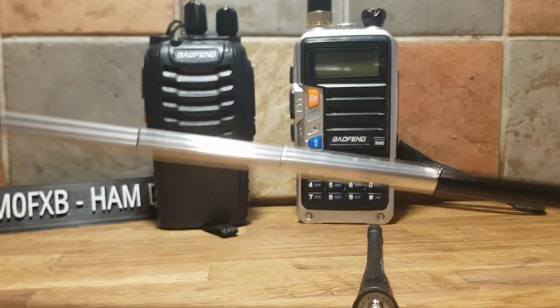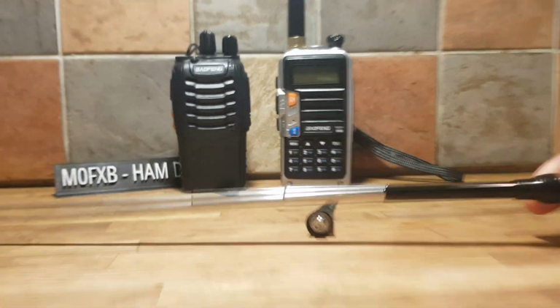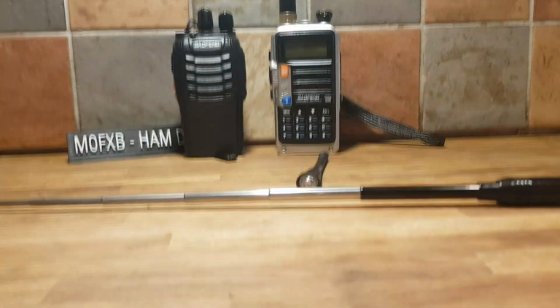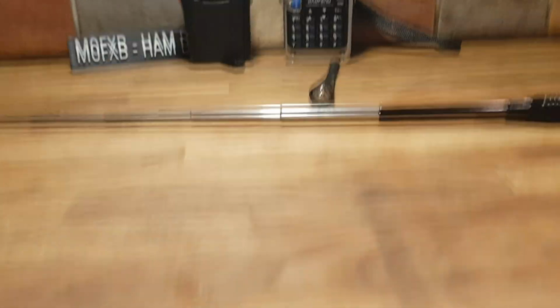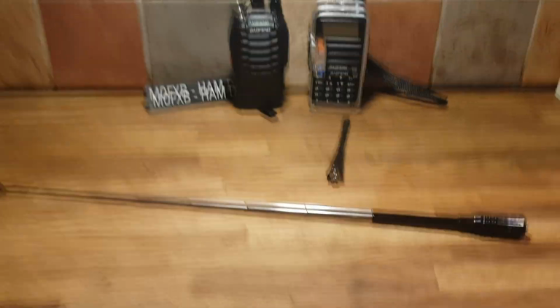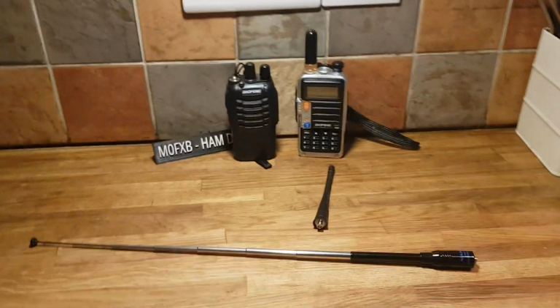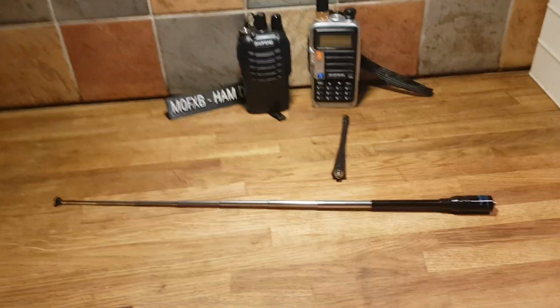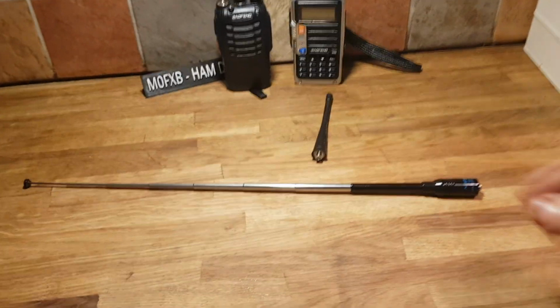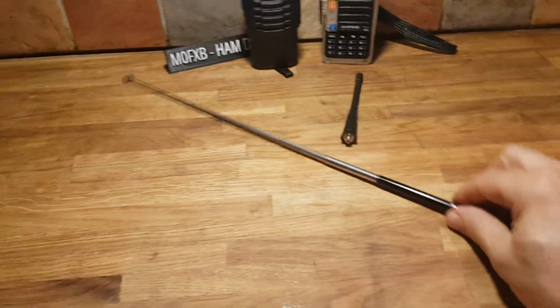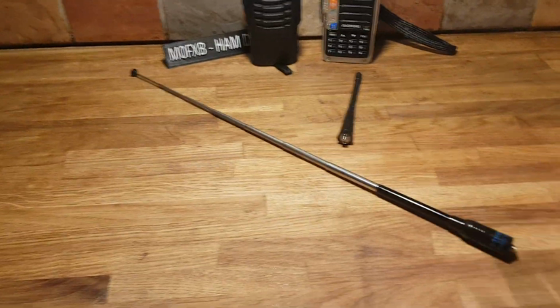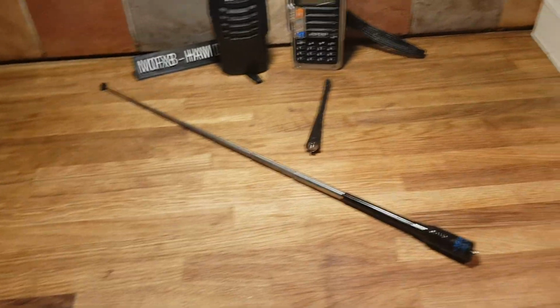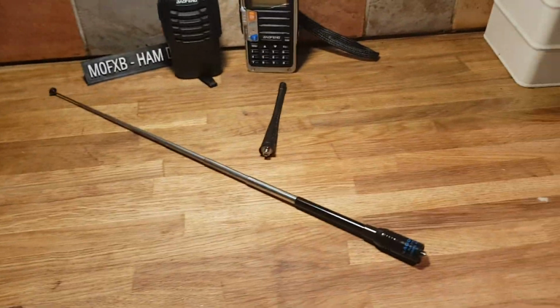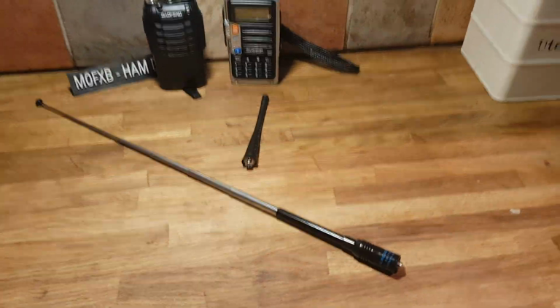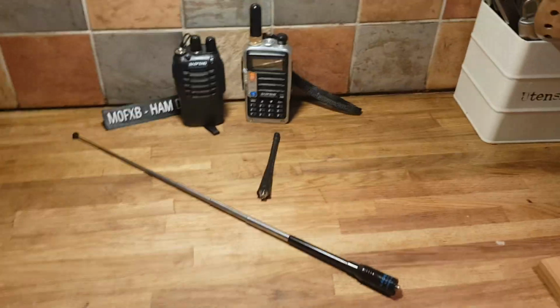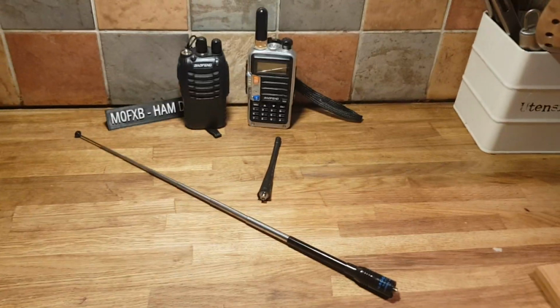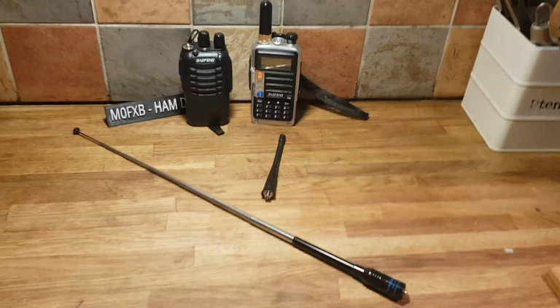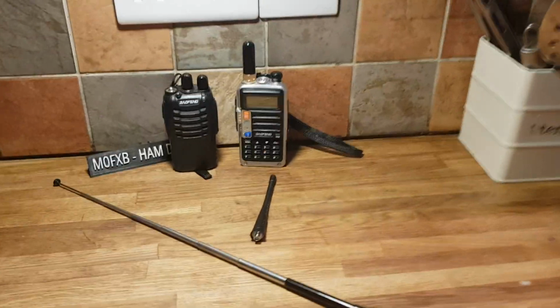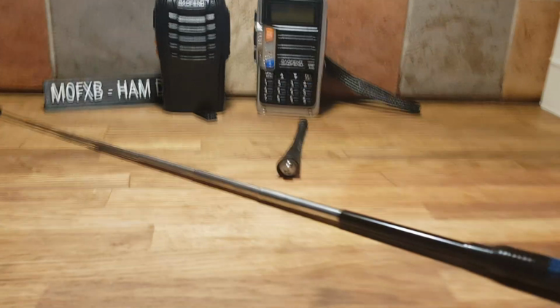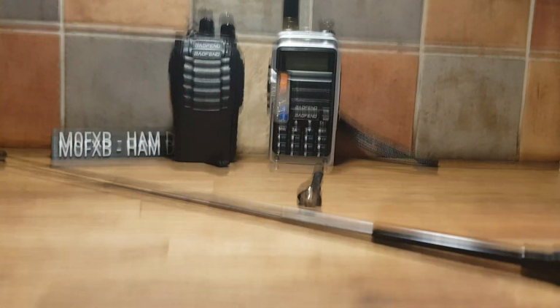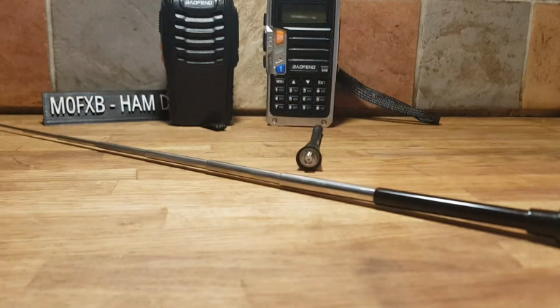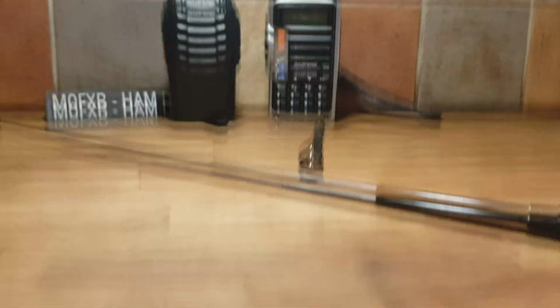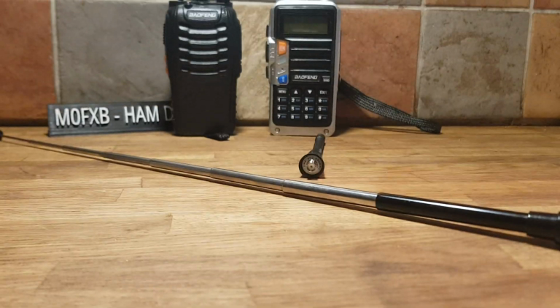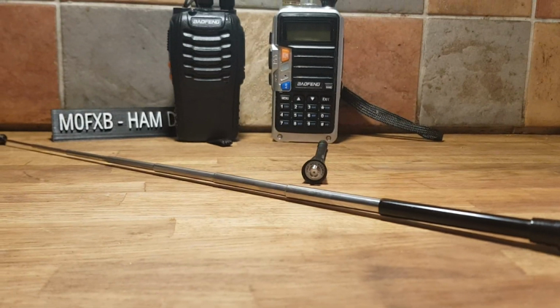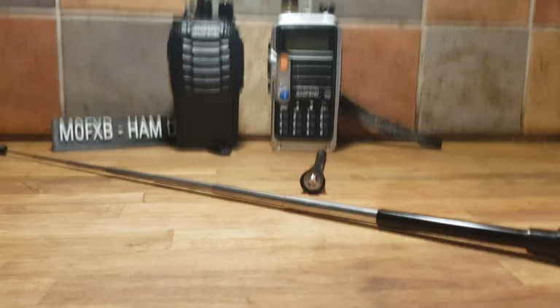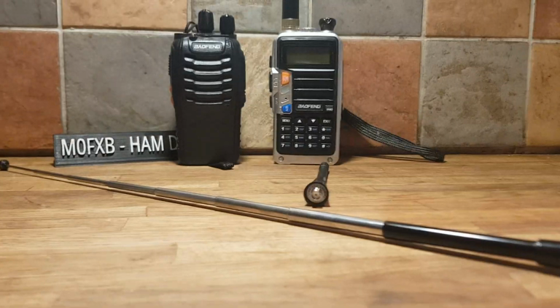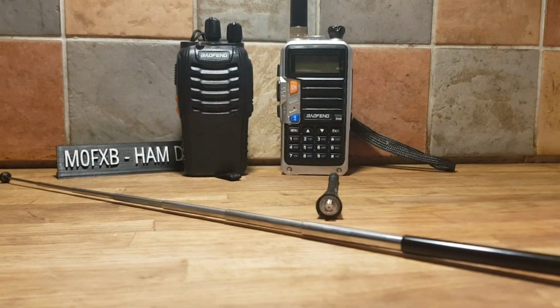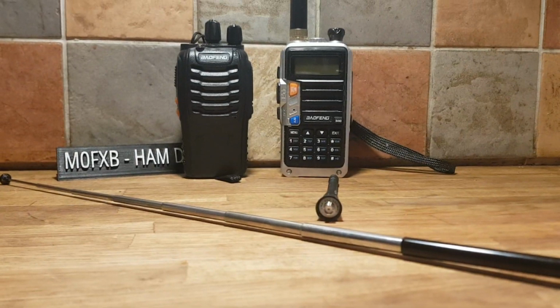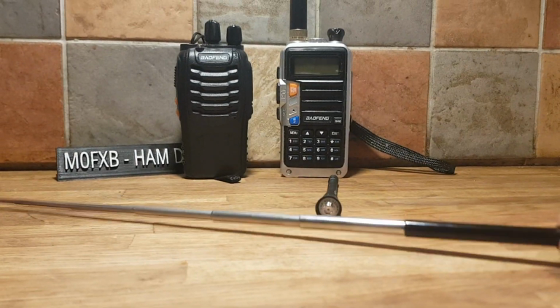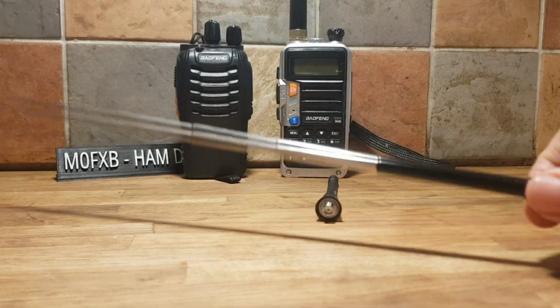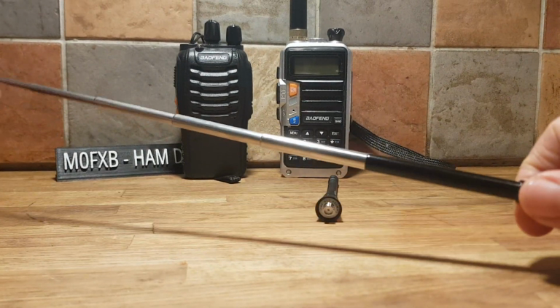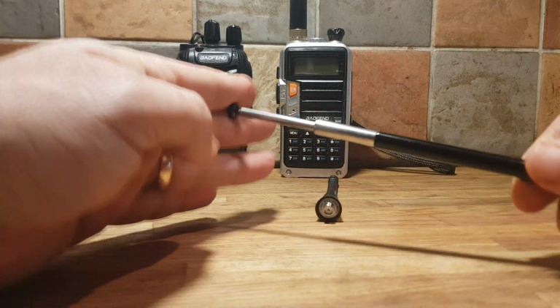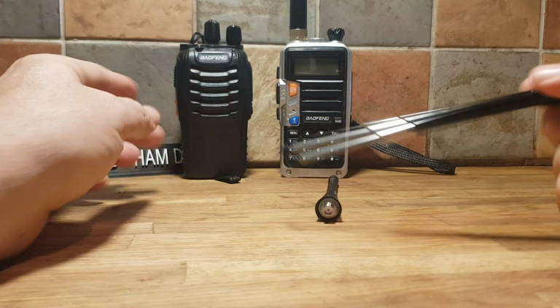It's a lot bigger than you think. So I need to test it outside. Just going to show you that.